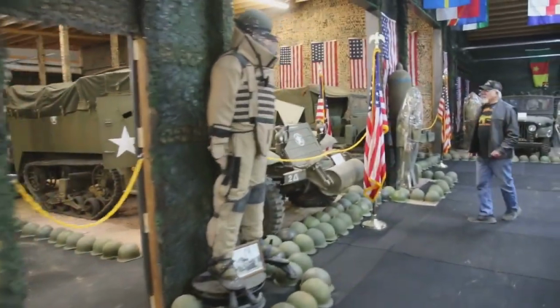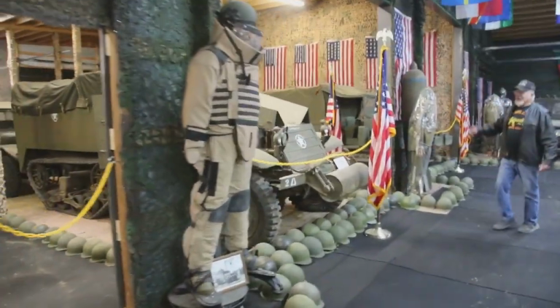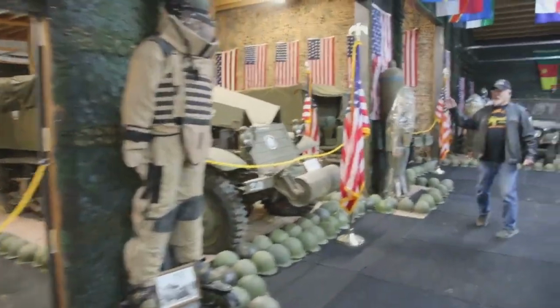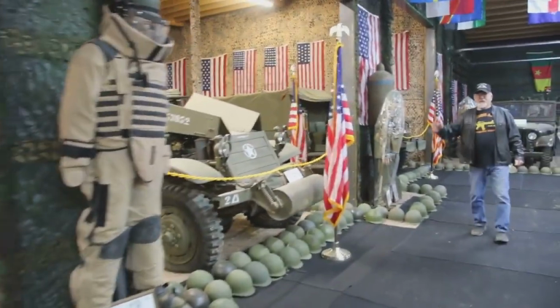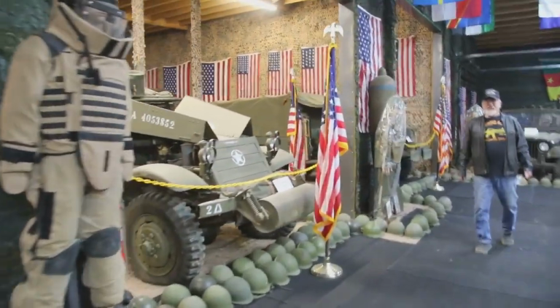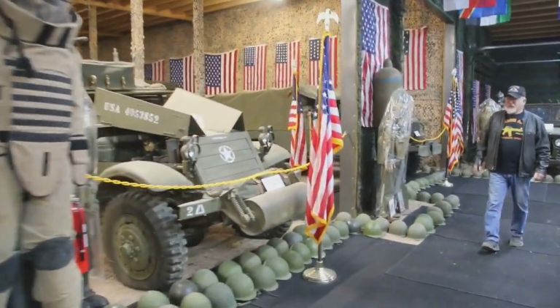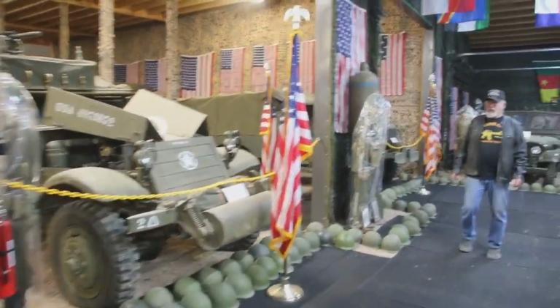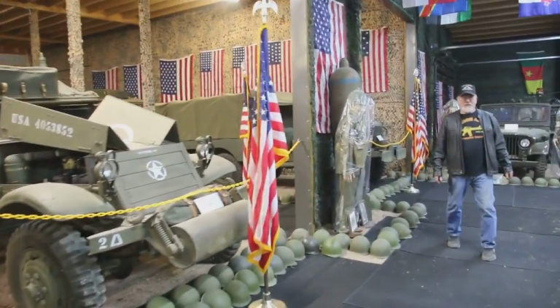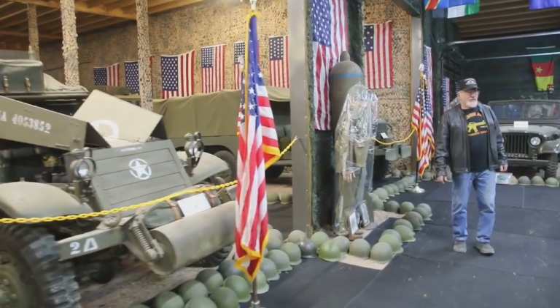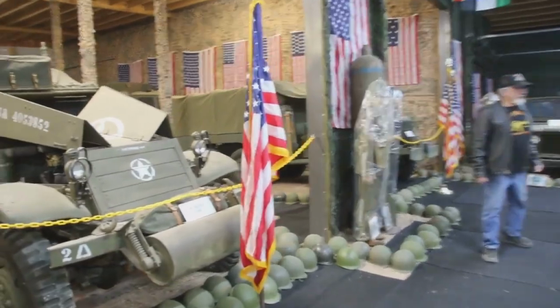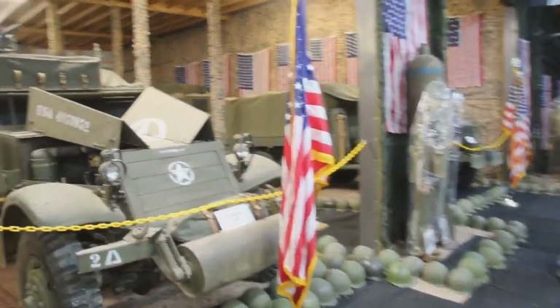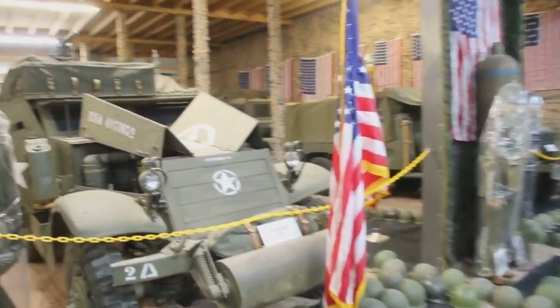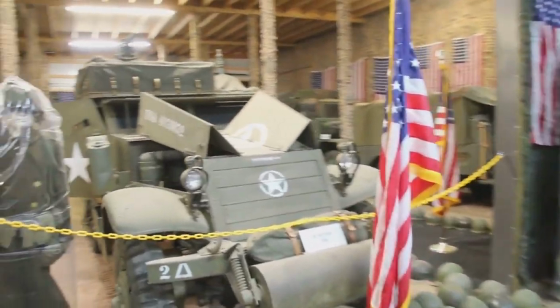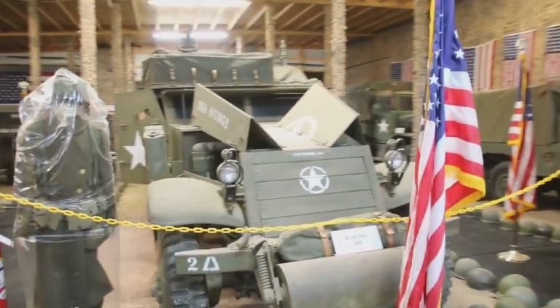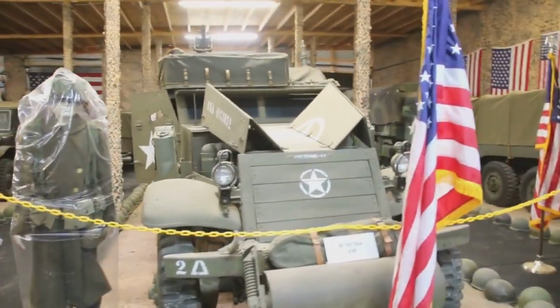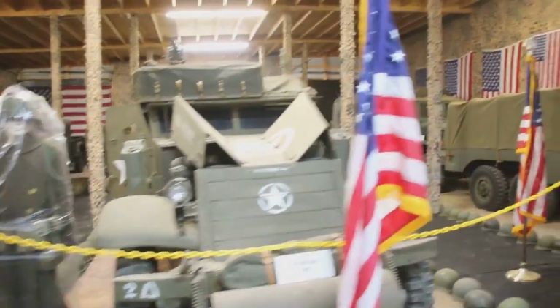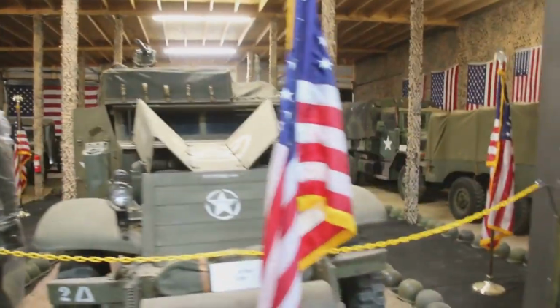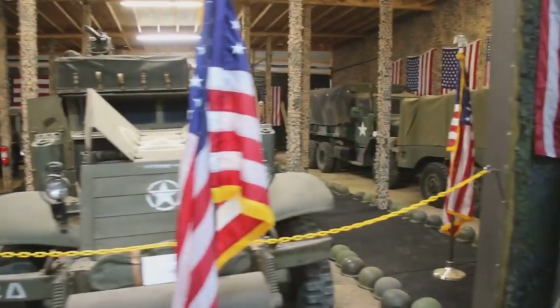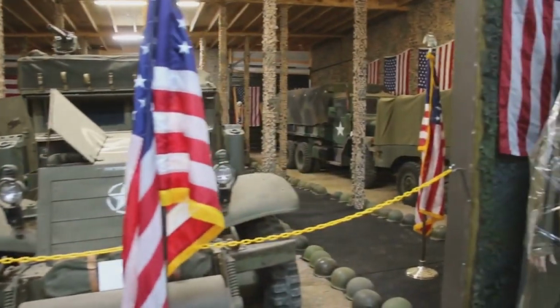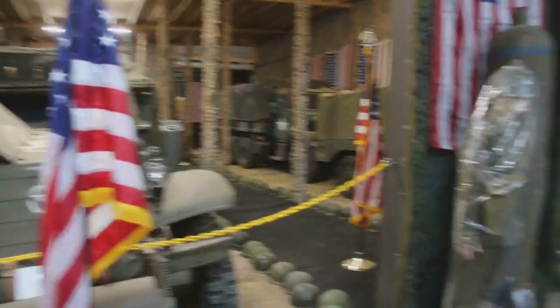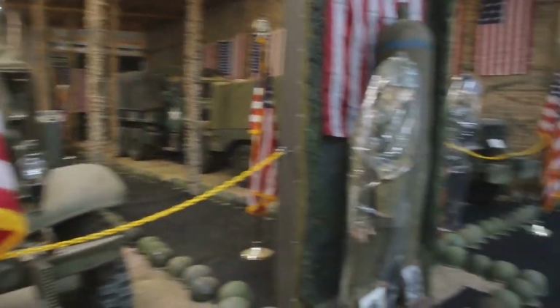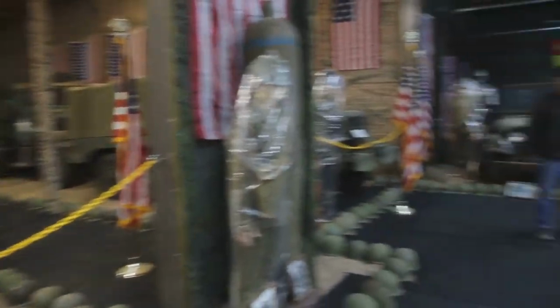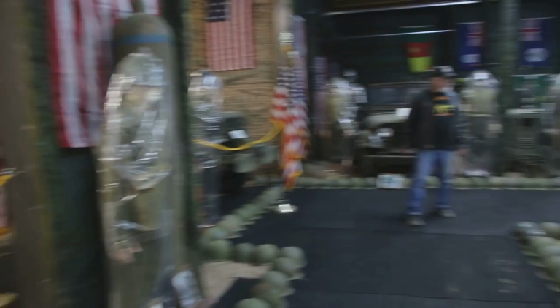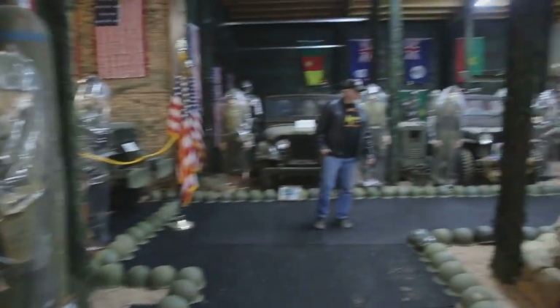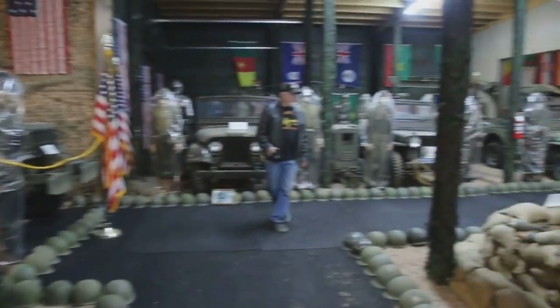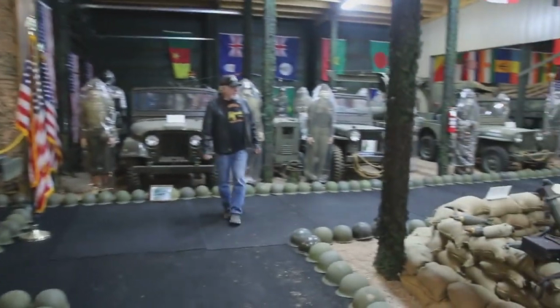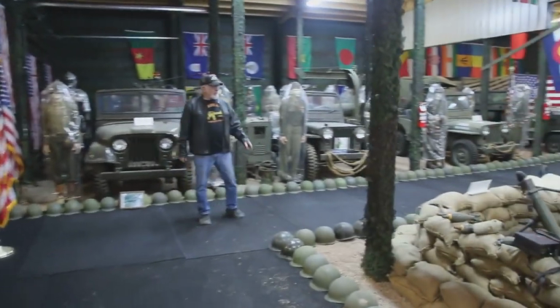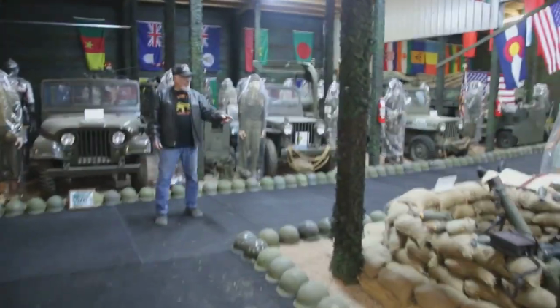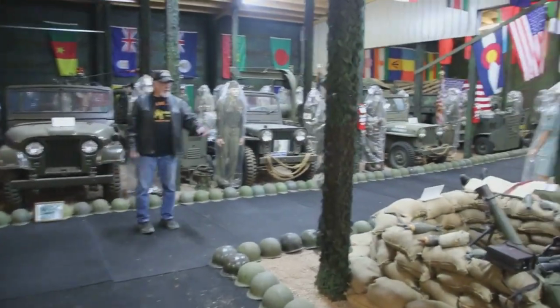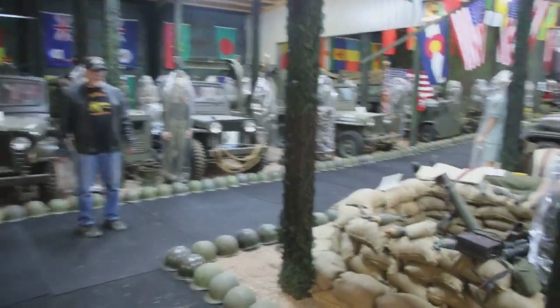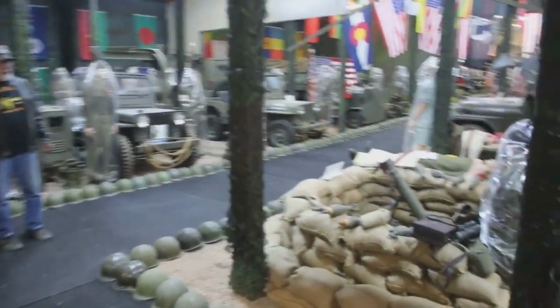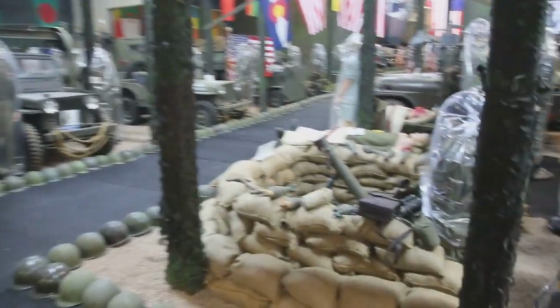I've got a total of 92 military vehicles to show people, and all kinds of bunkers. This is the mortar bunker — 81 millimeter mortar bunker.